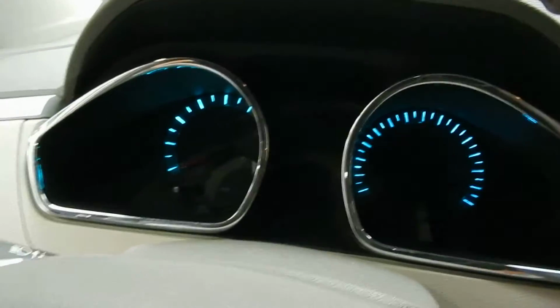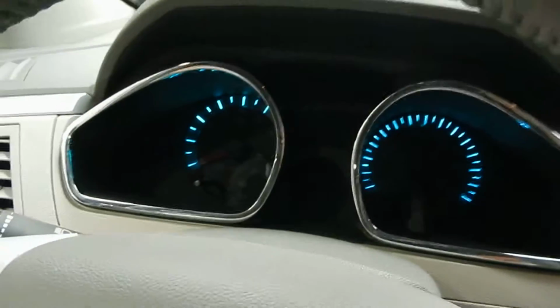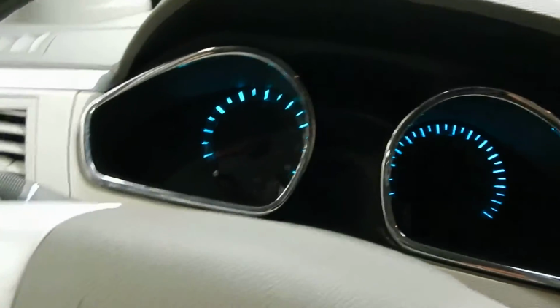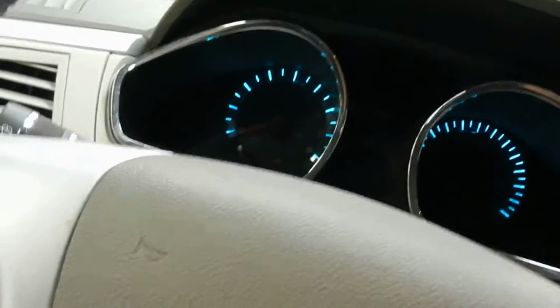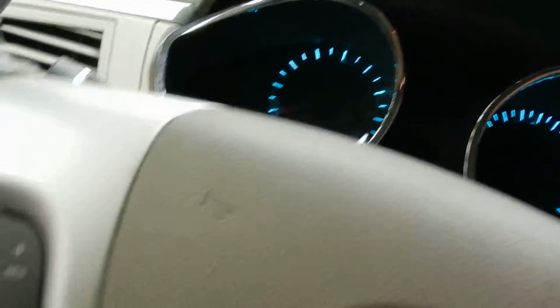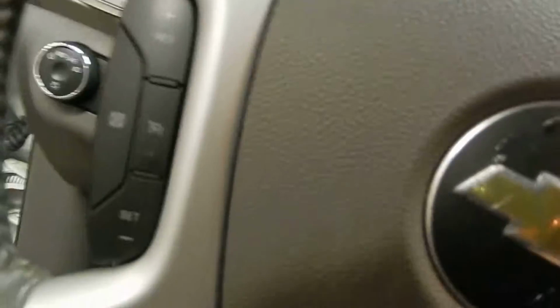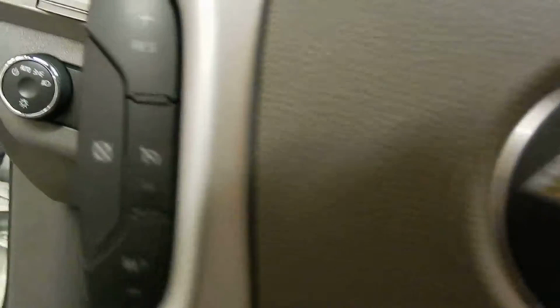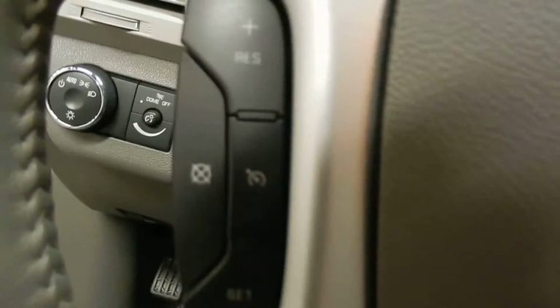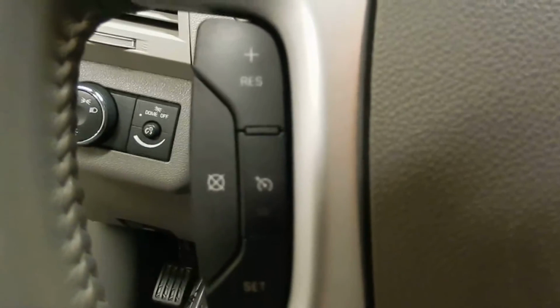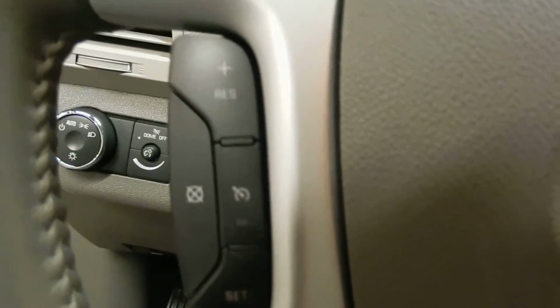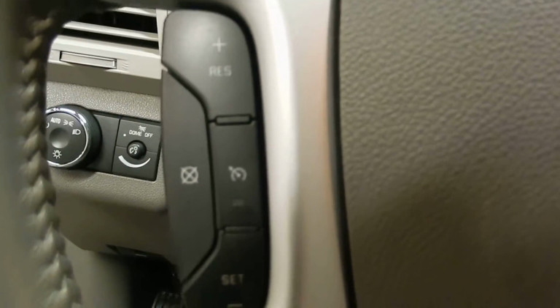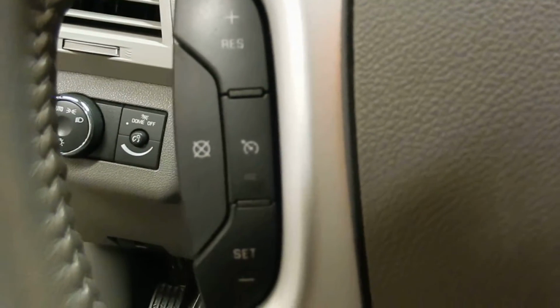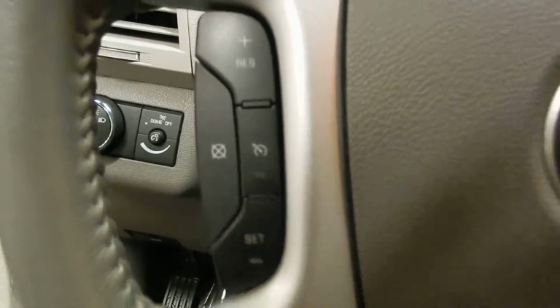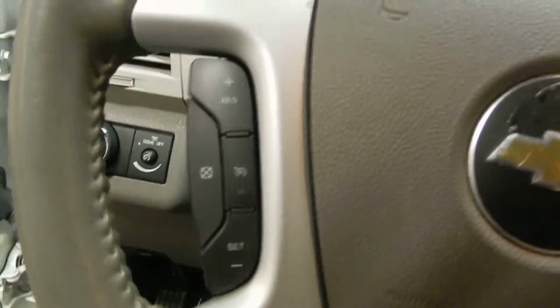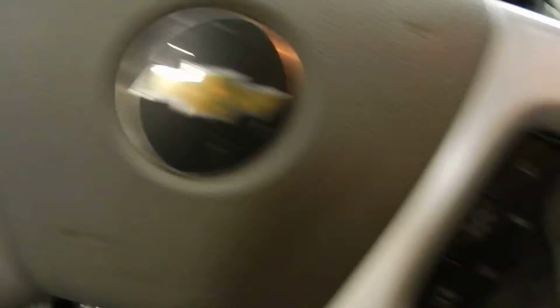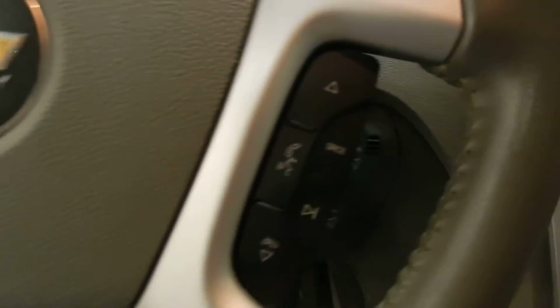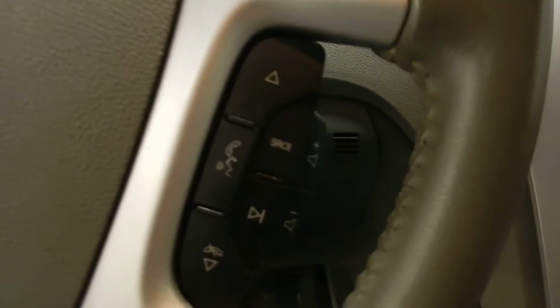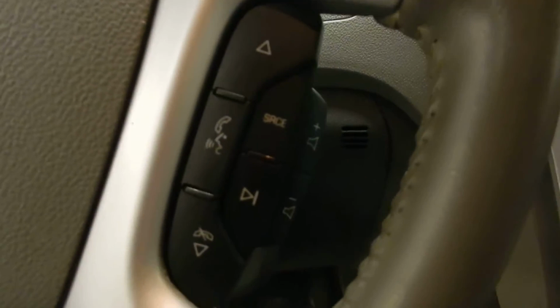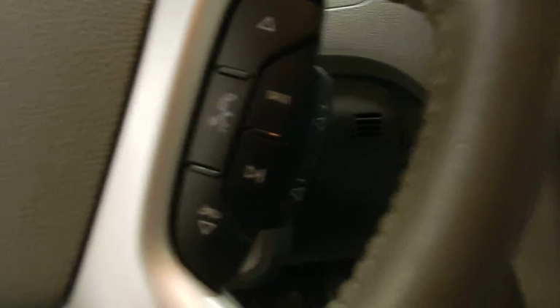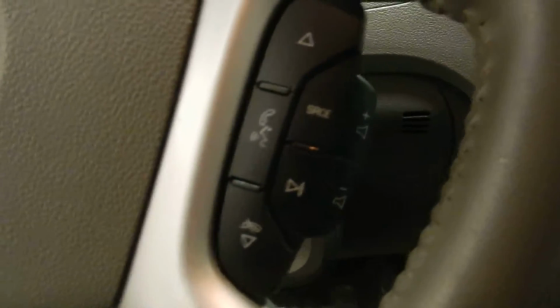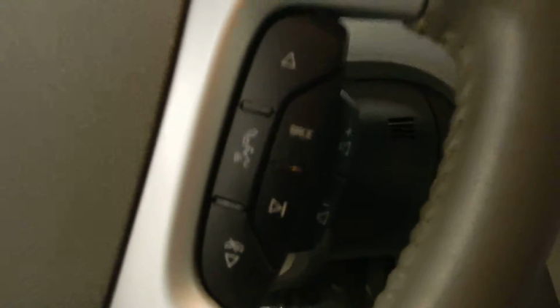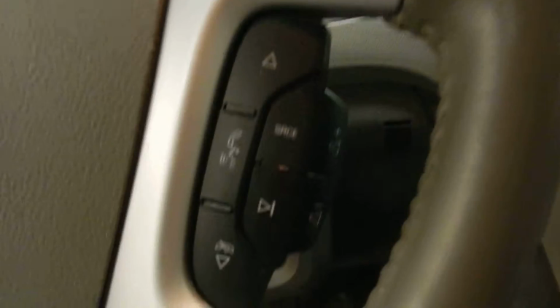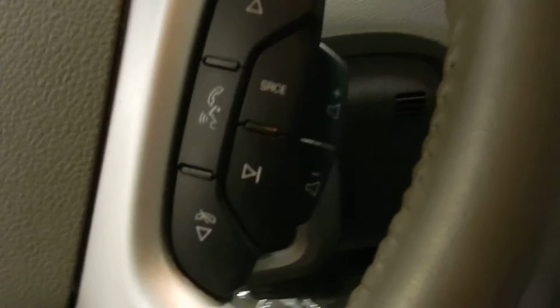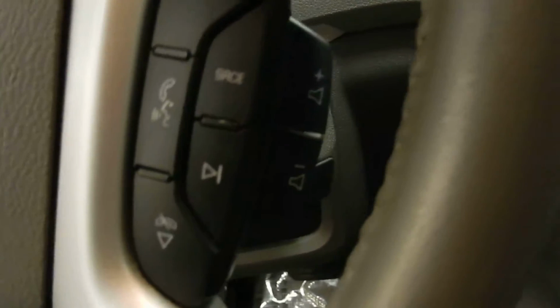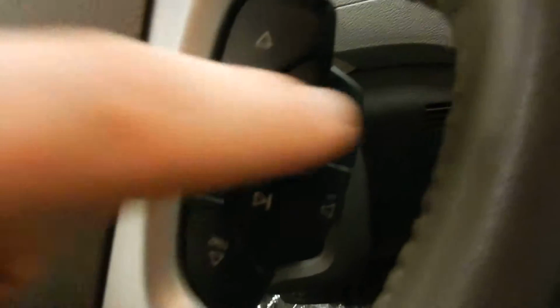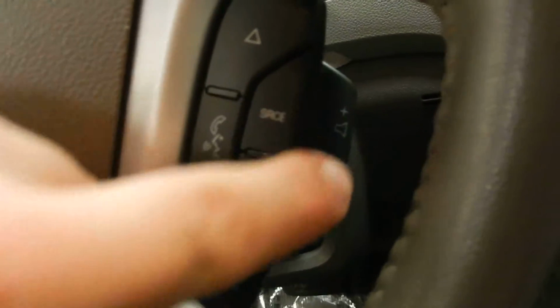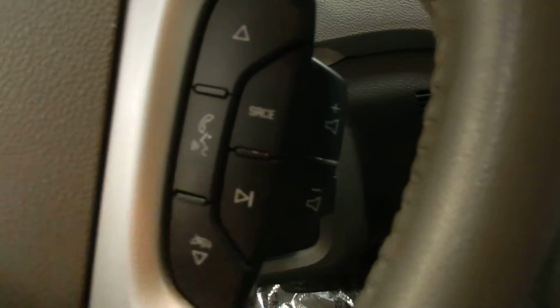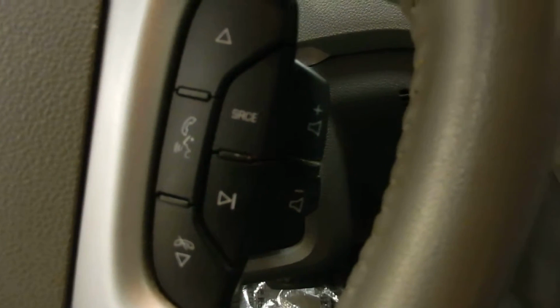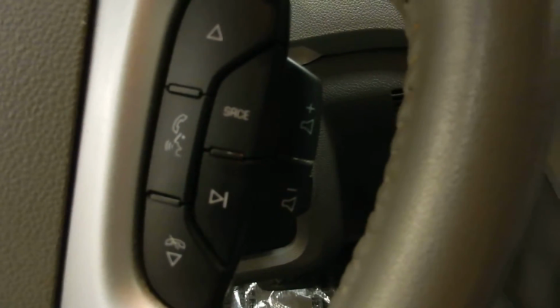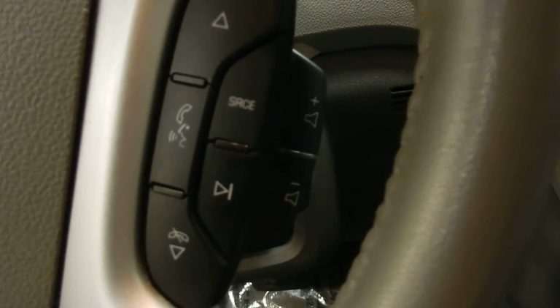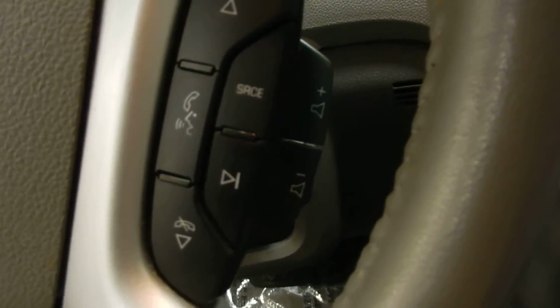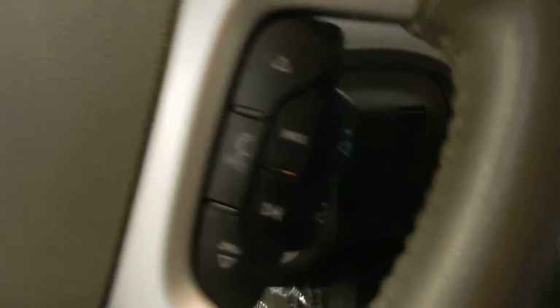On the steering wheel, we've got our cruise control buttons. As well as on the right, we have our controls over our audio, including buttons at our fingertips for the volume control.